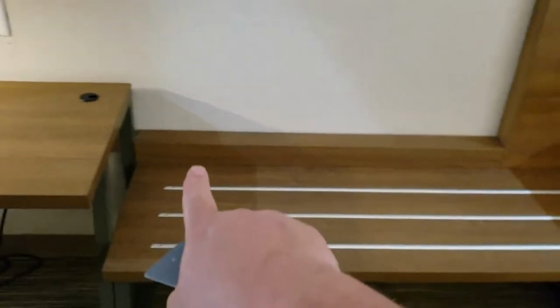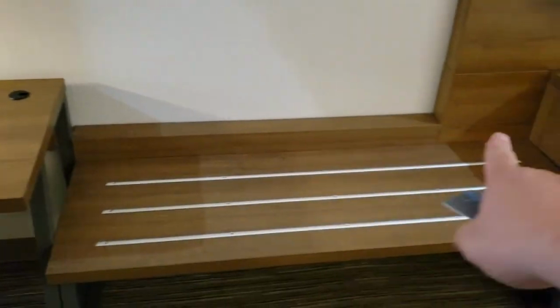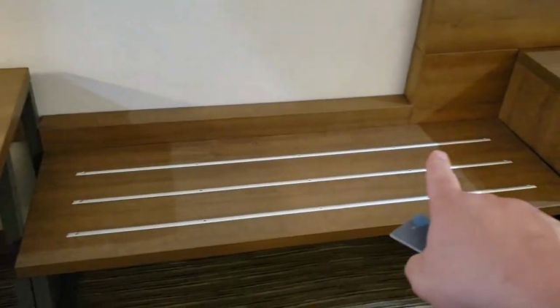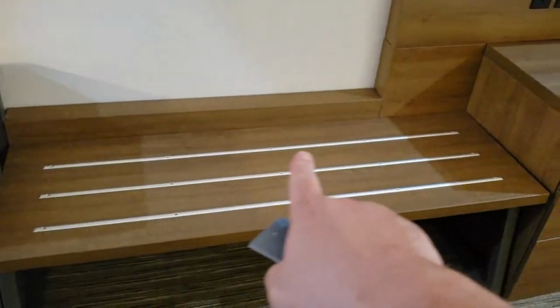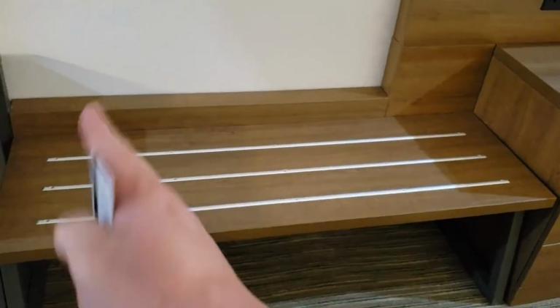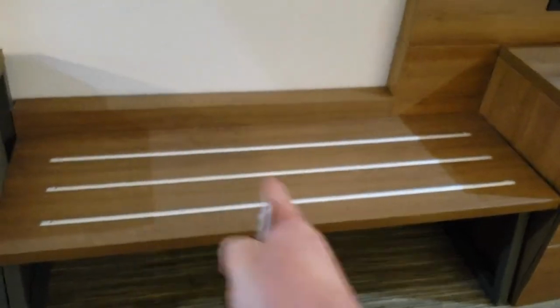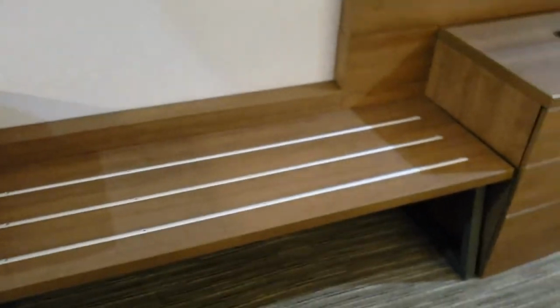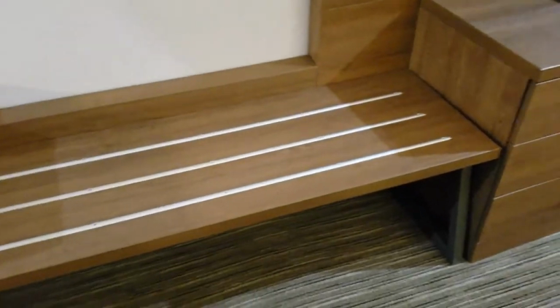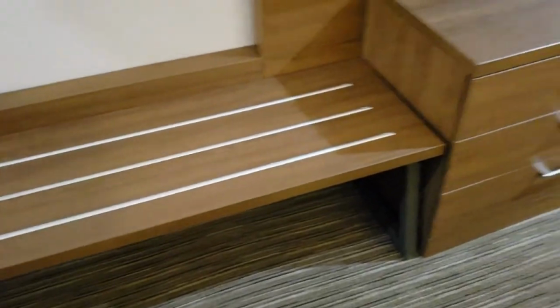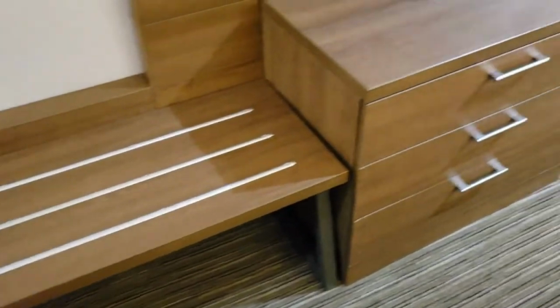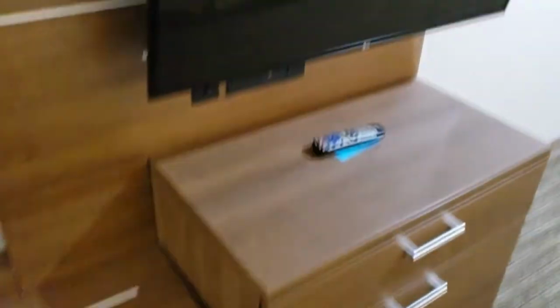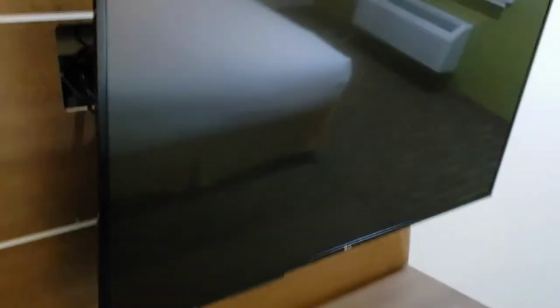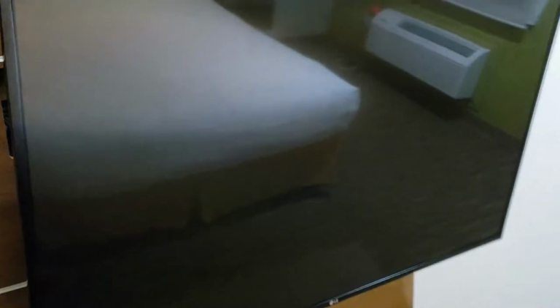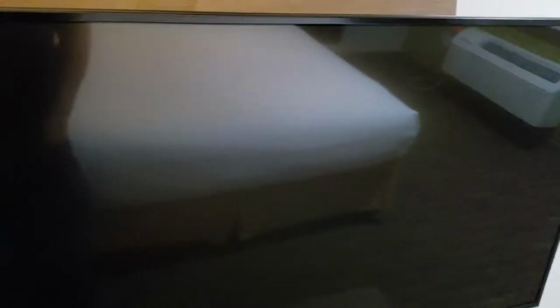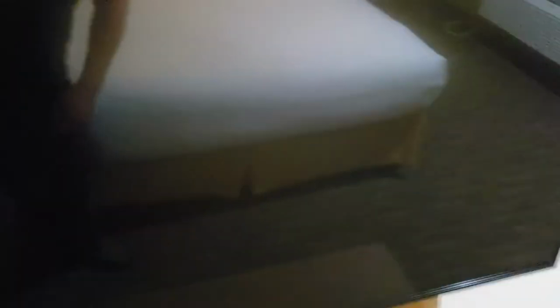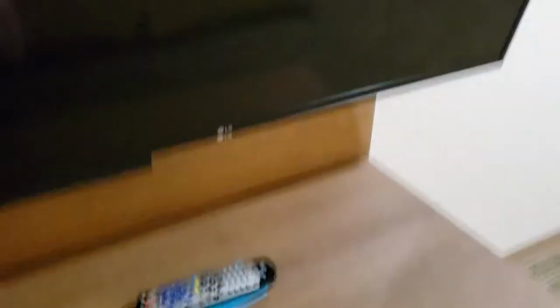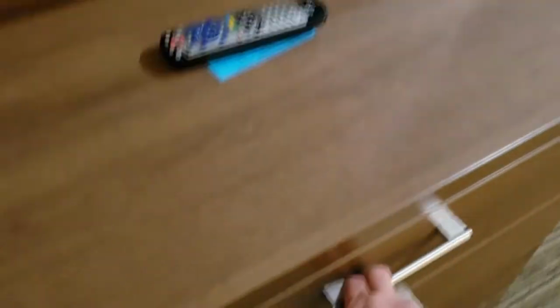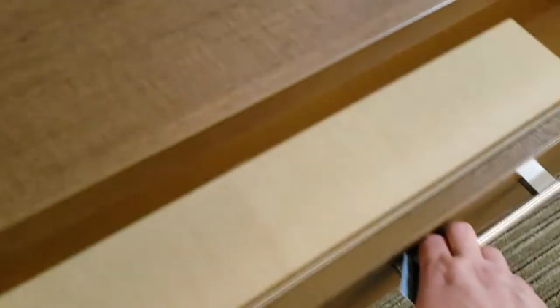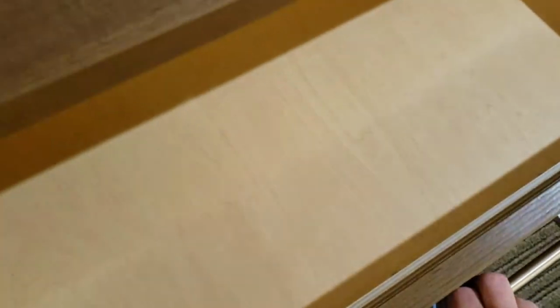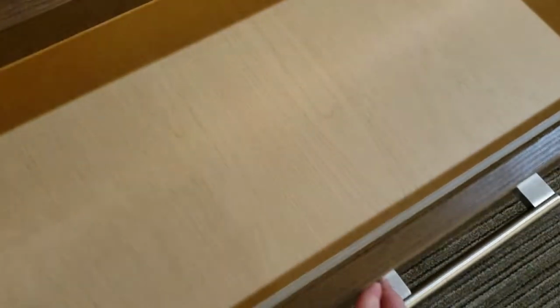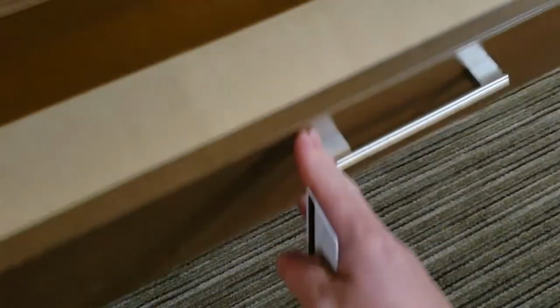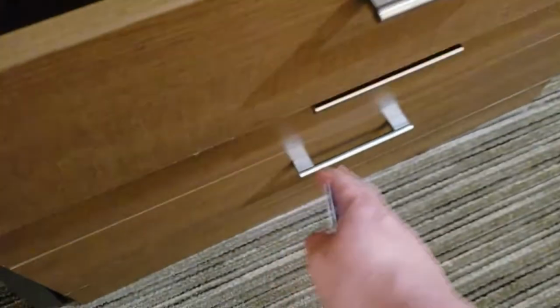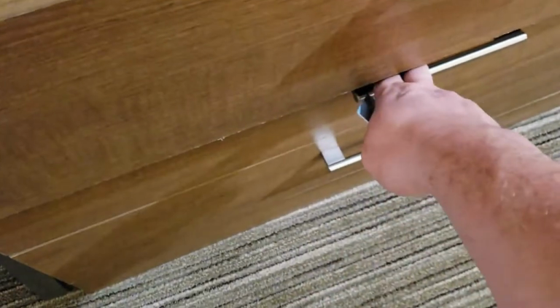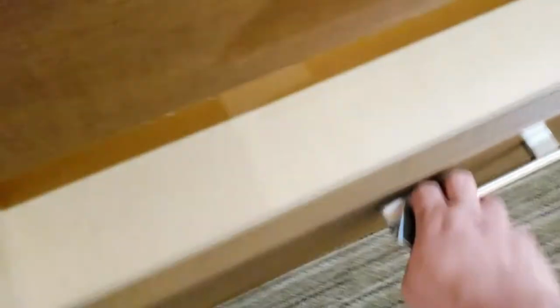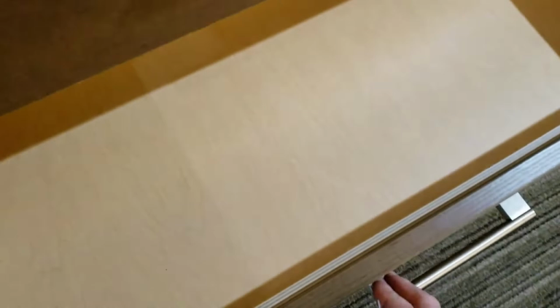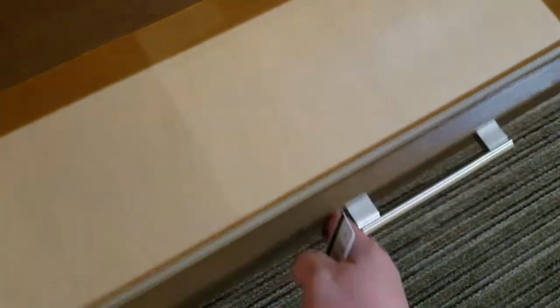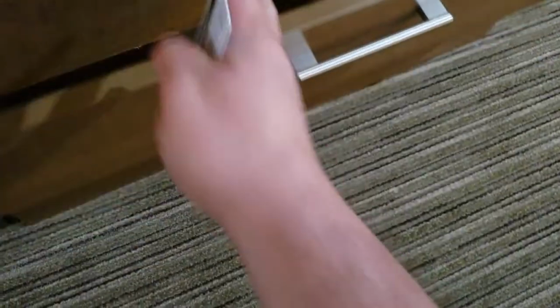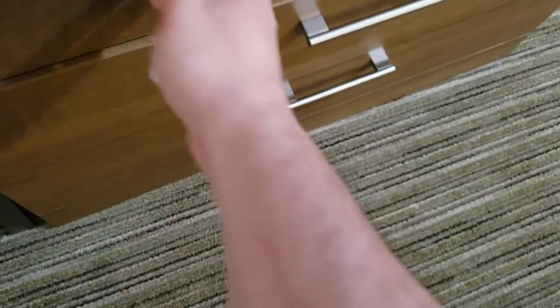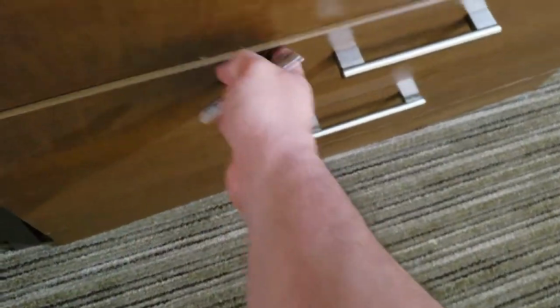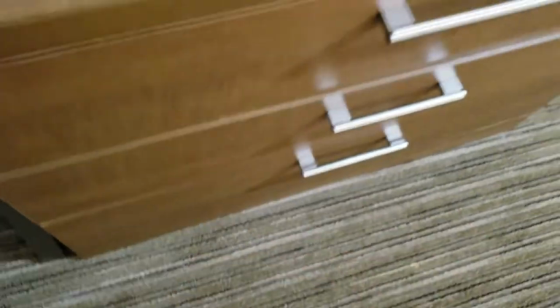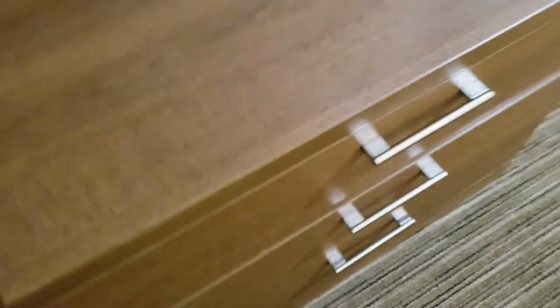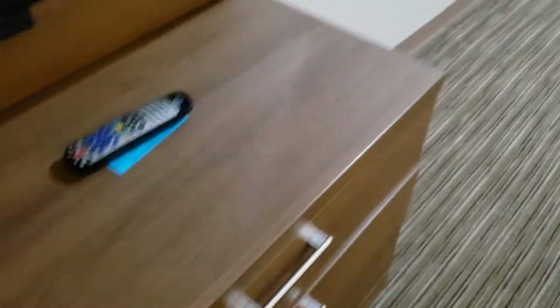We have a suitcase rack that will accommodate two suitcases, and a flat screen TV with large easy-close drawers — three of those on the TV stand.